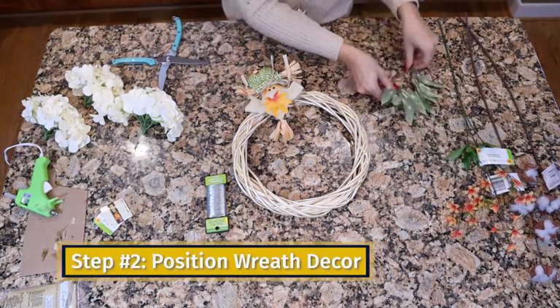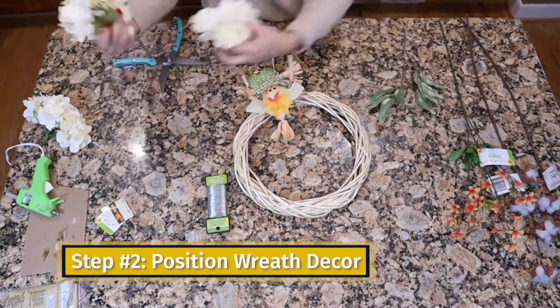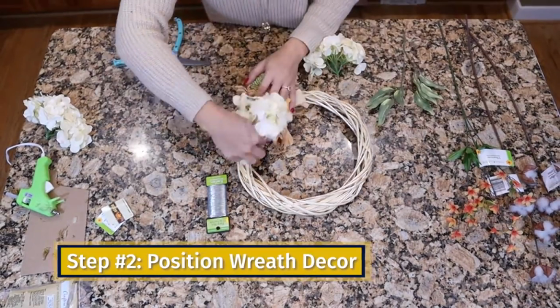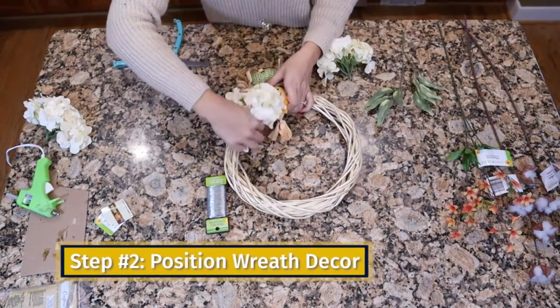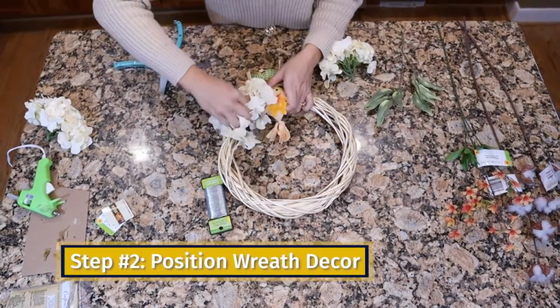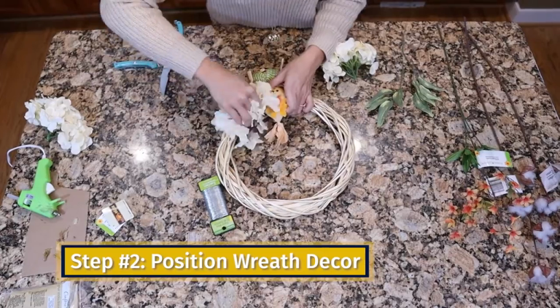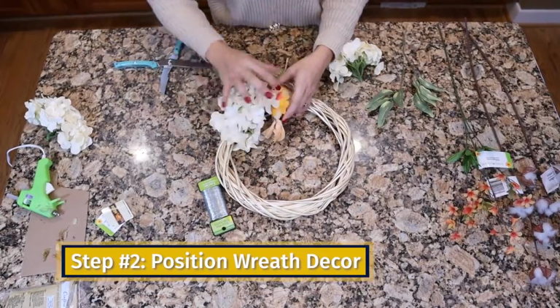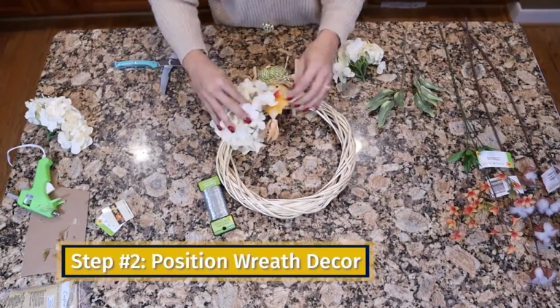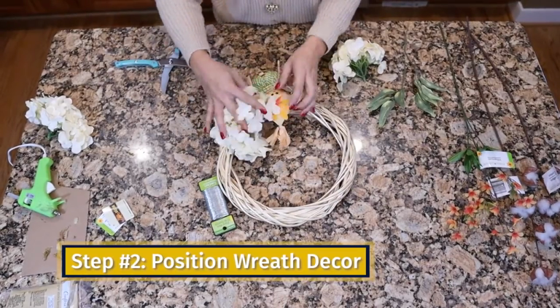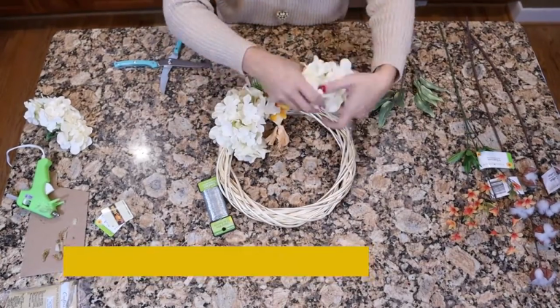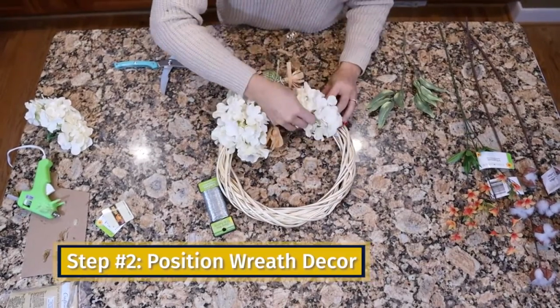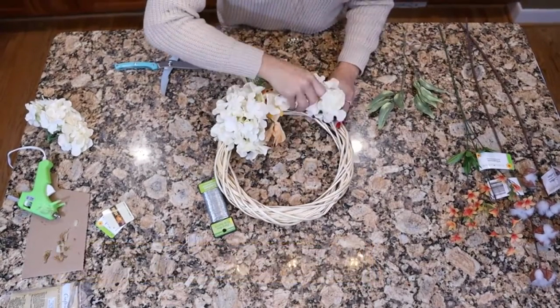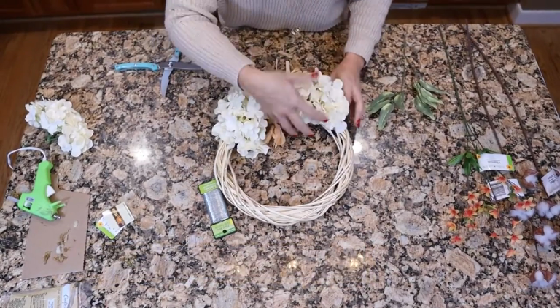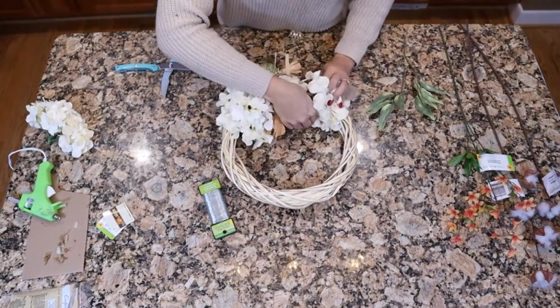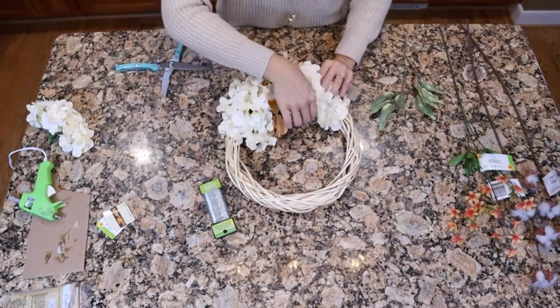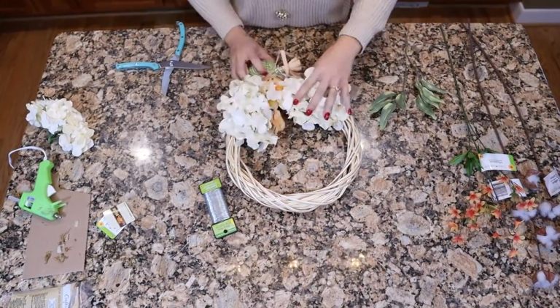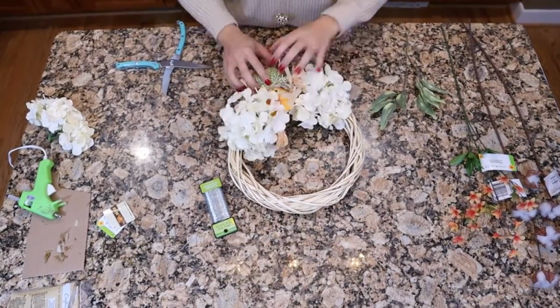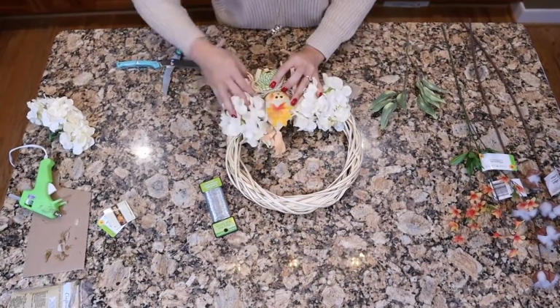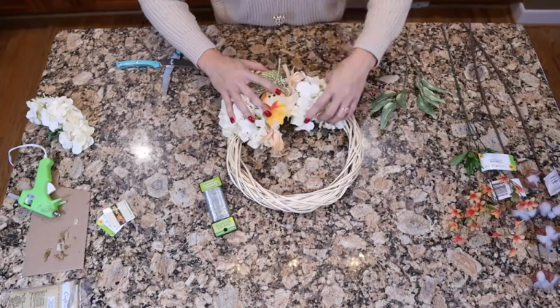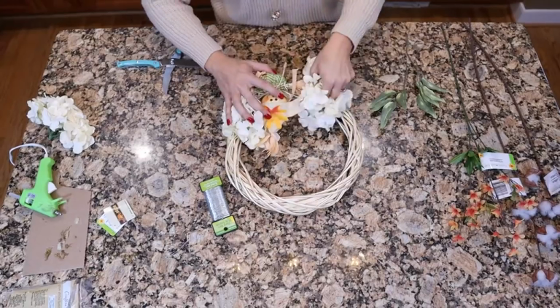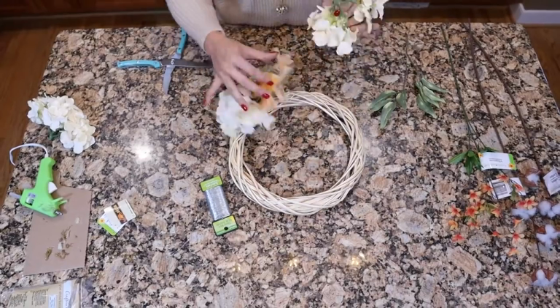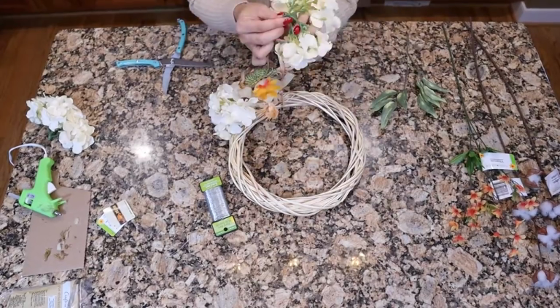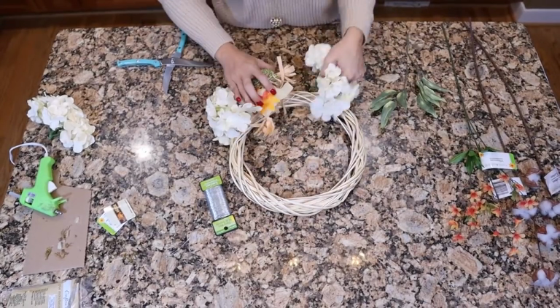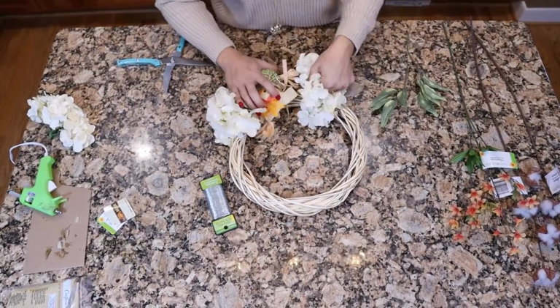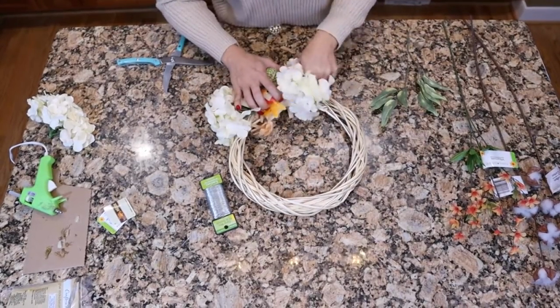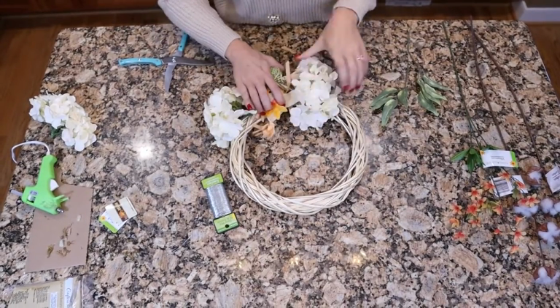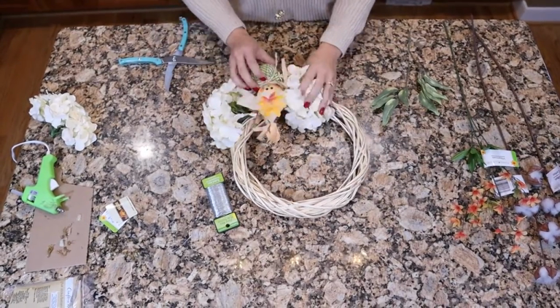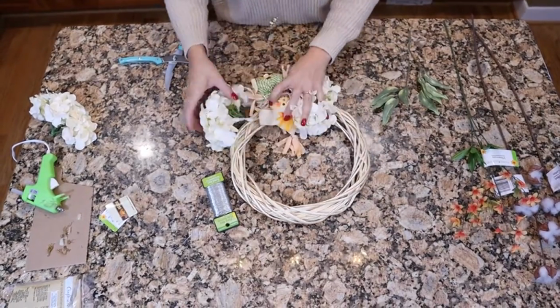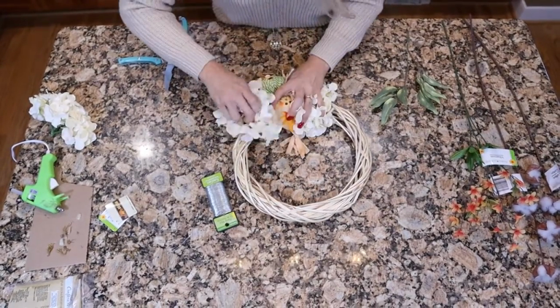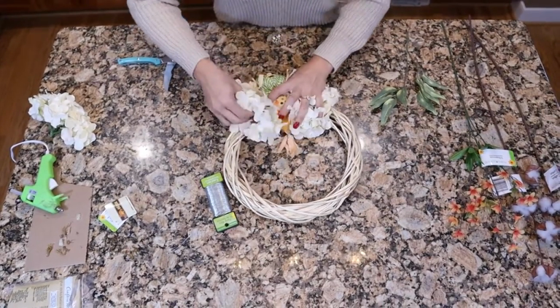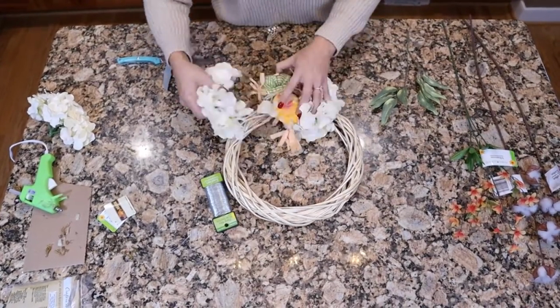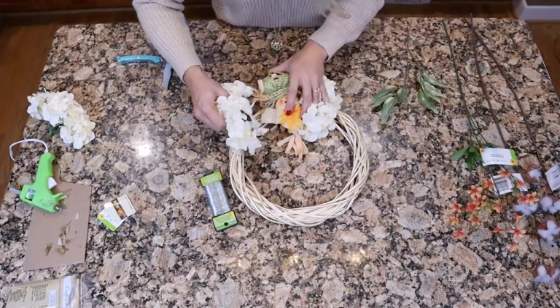So for this wreath, I'm going to use some of these white hydrangeas that I had from Amazon. I'm just going to put those in there where I think I'll want them.